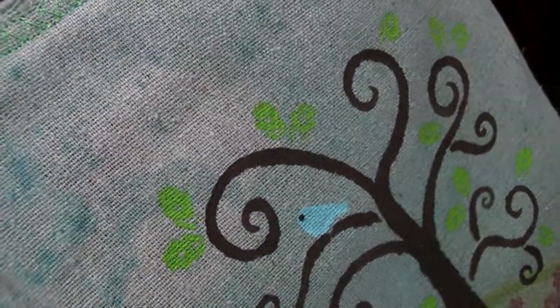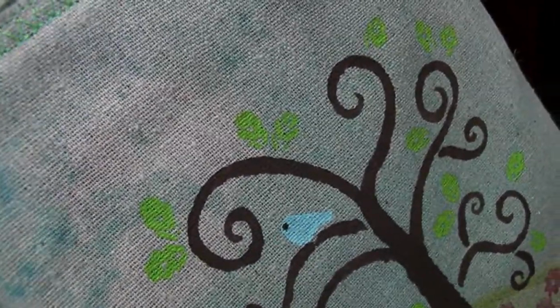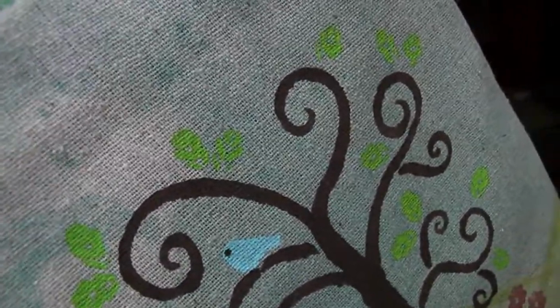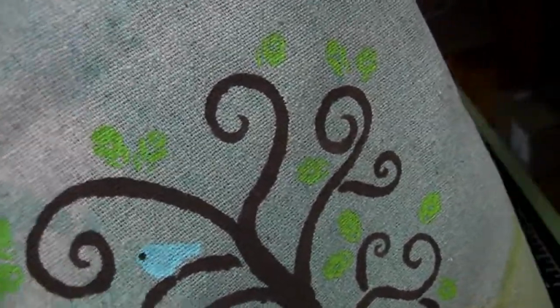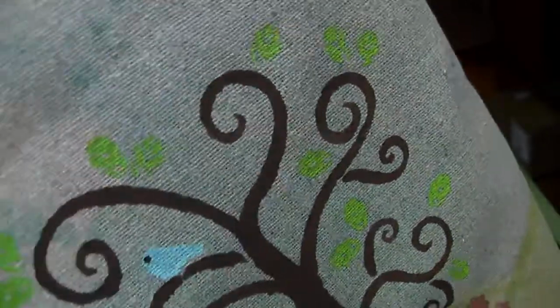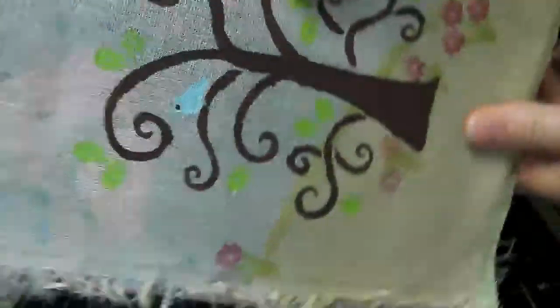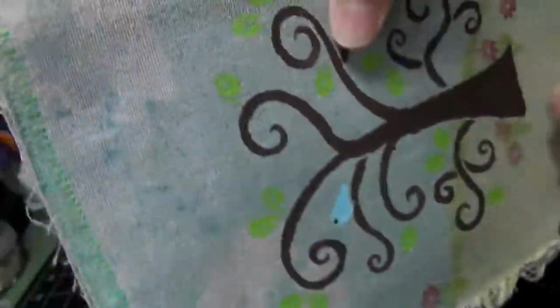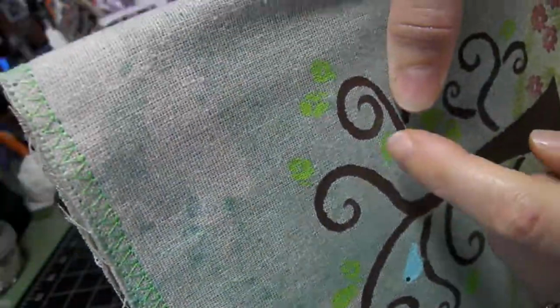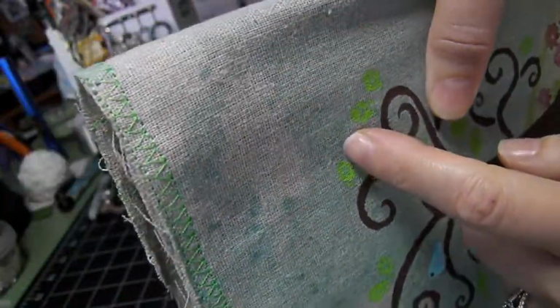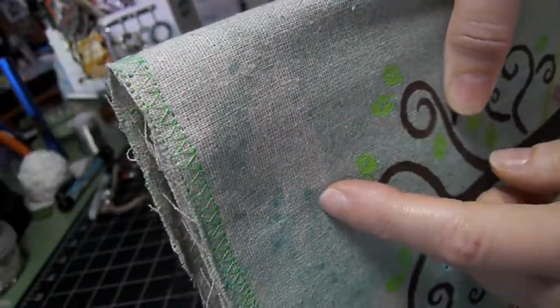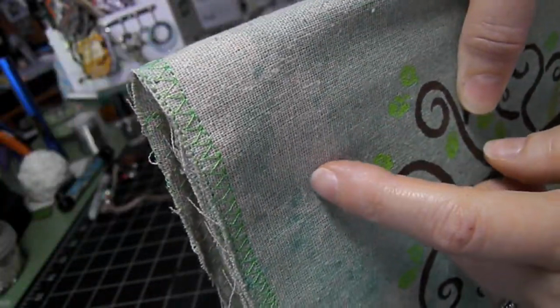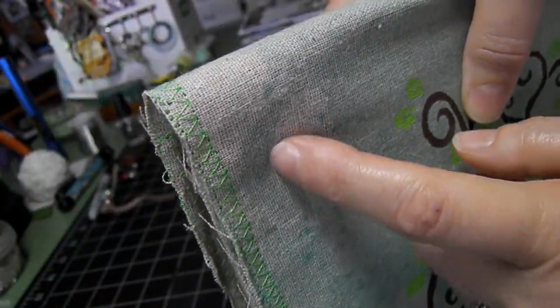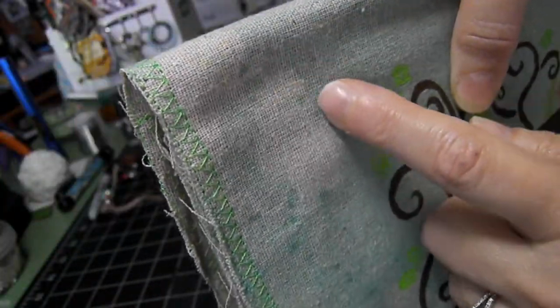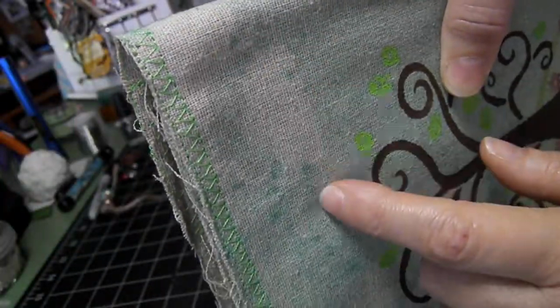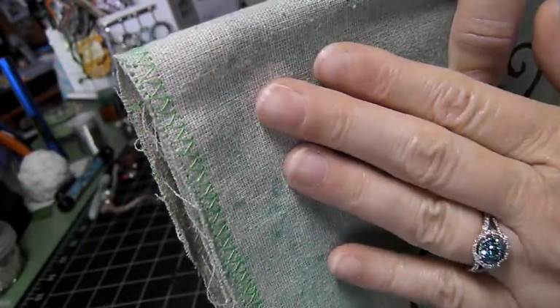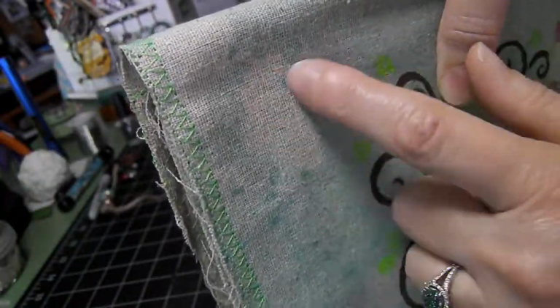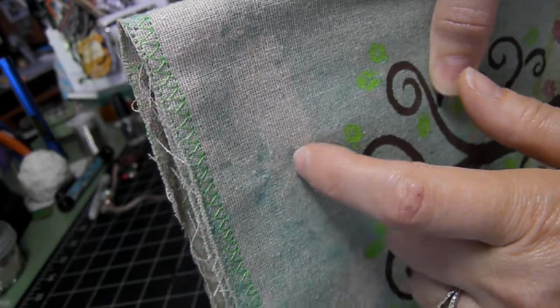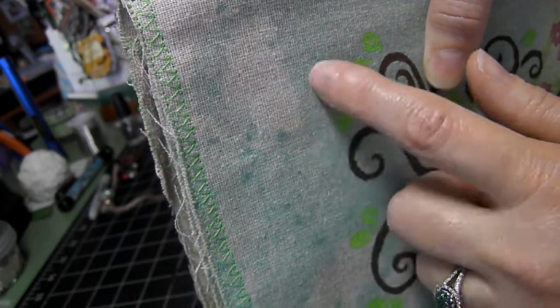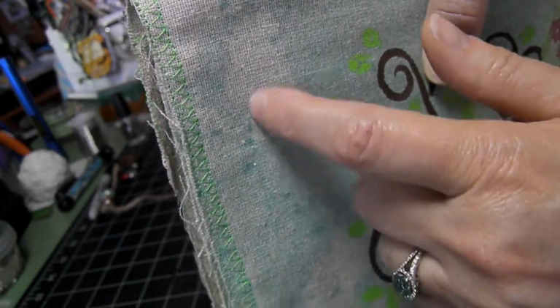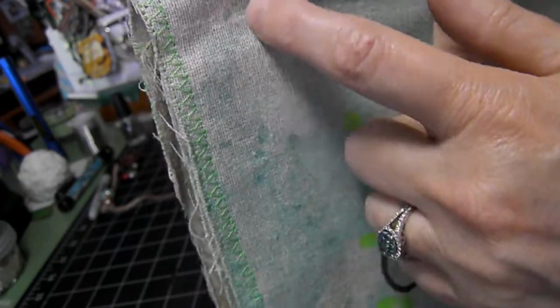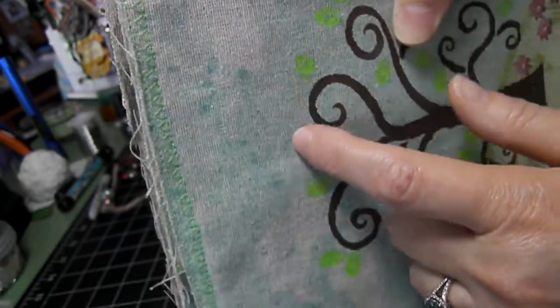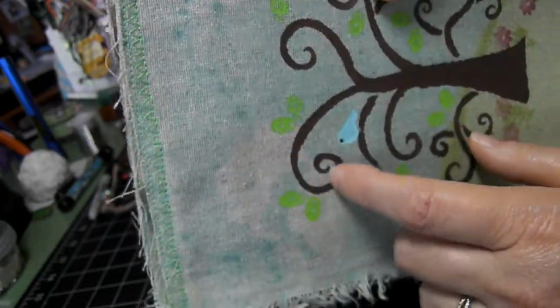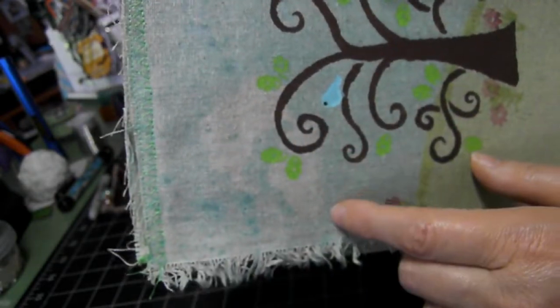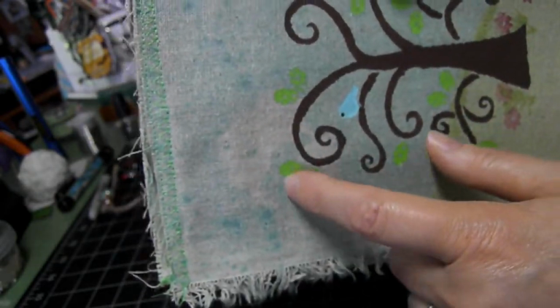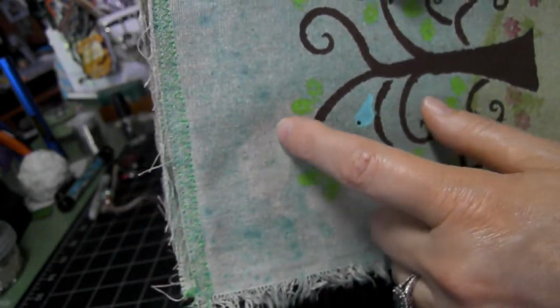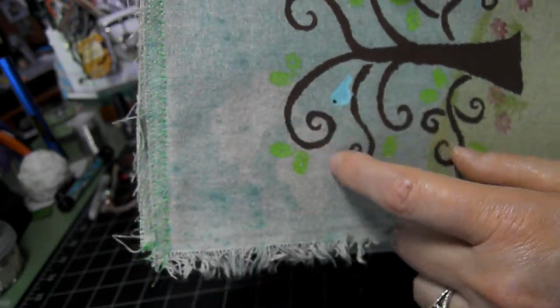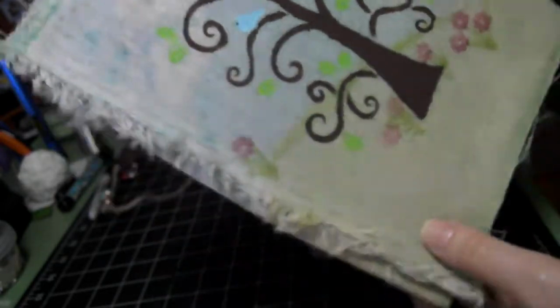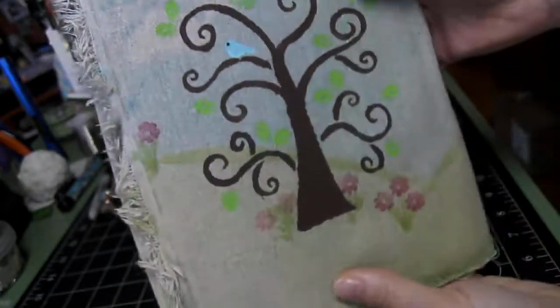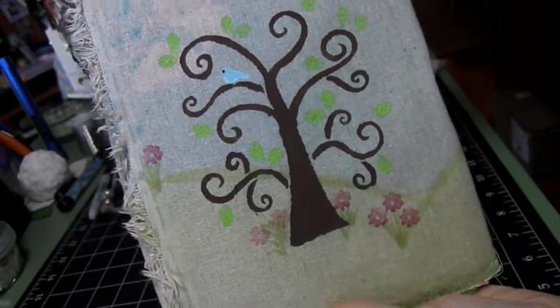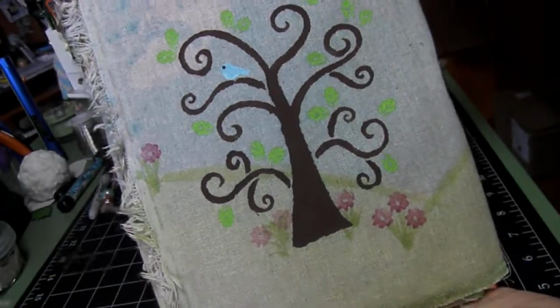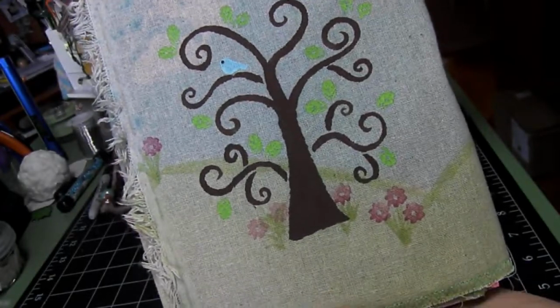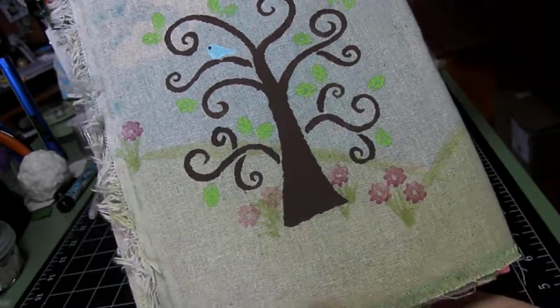I cut out a cloud stencil — I don't know if you can see it — and then put that down before I sprayed it to give it the look of some clouds in the sky here and there. But basically, that is the front.